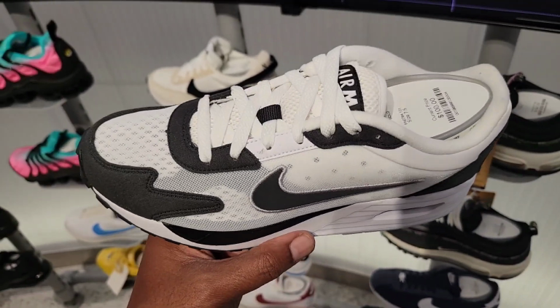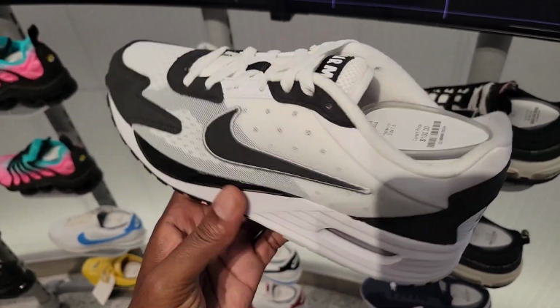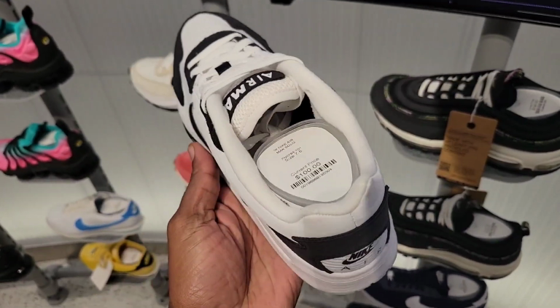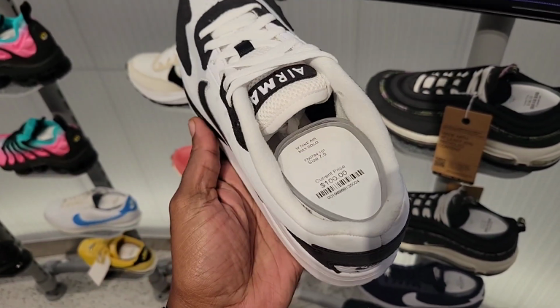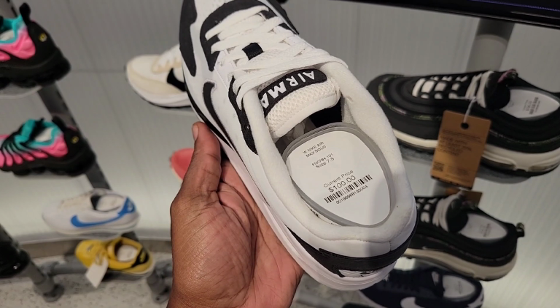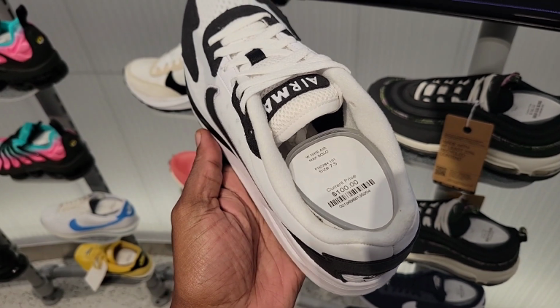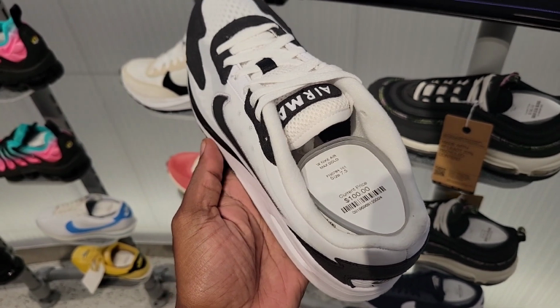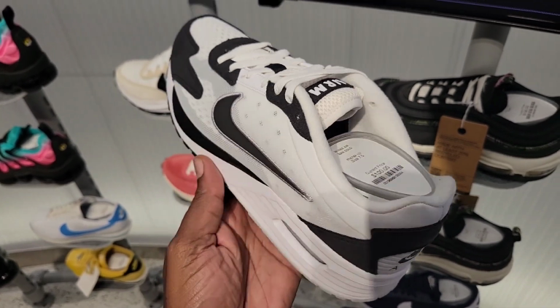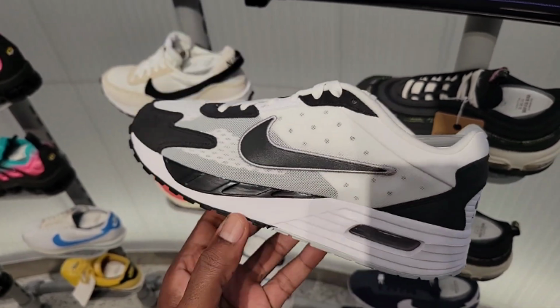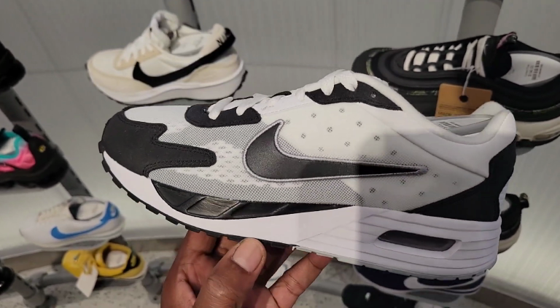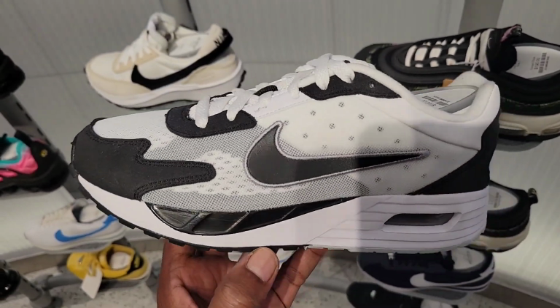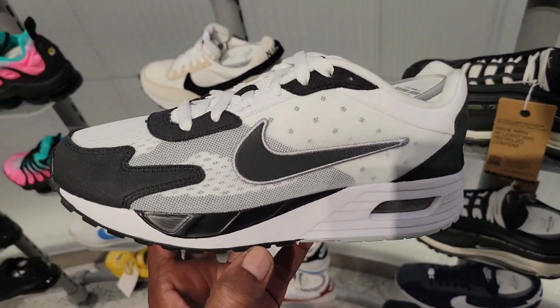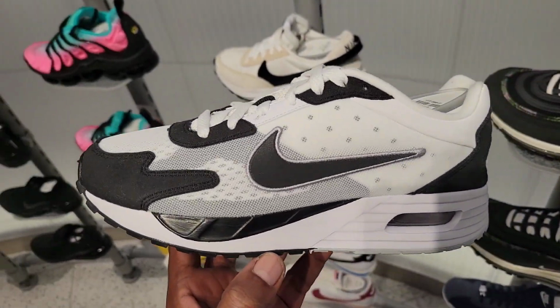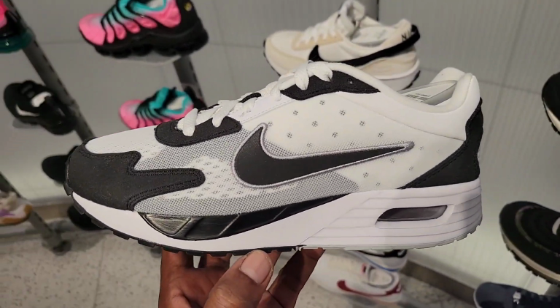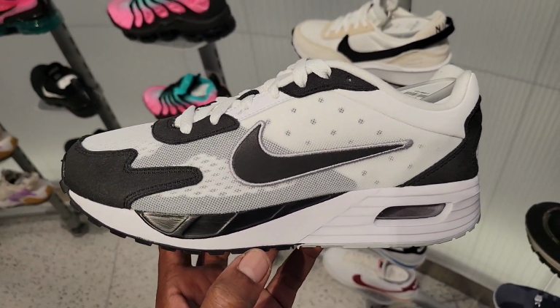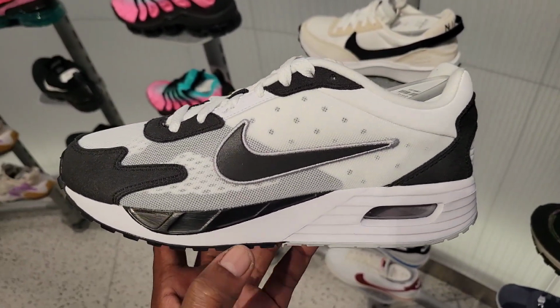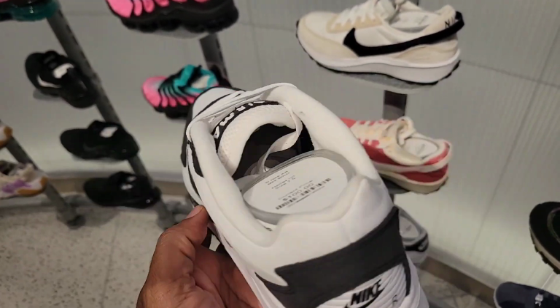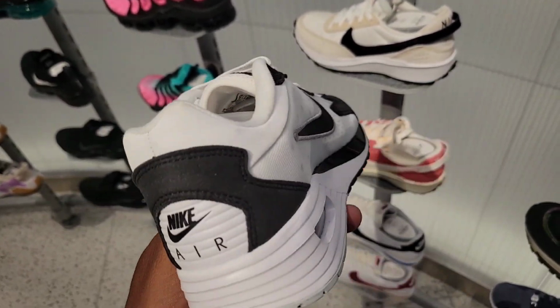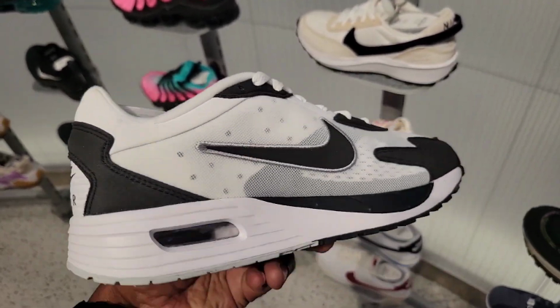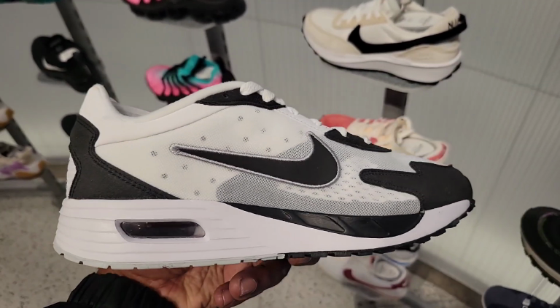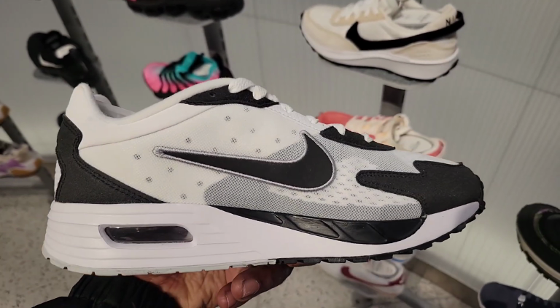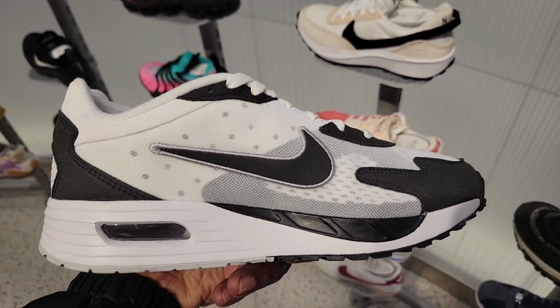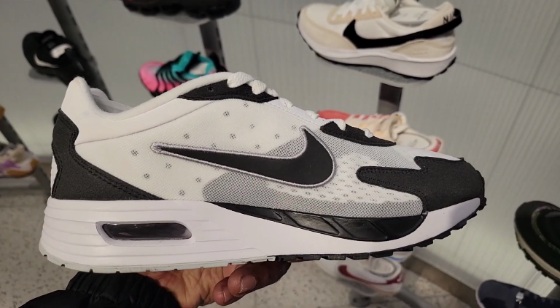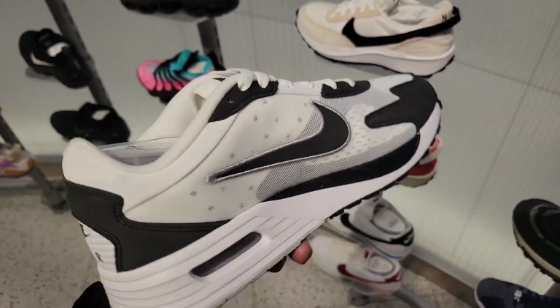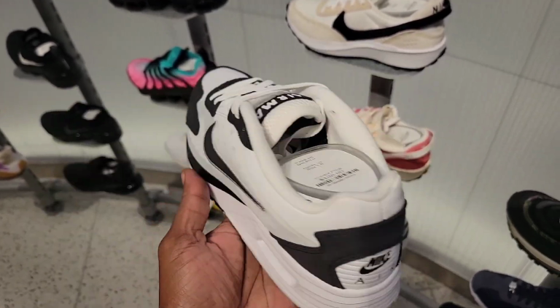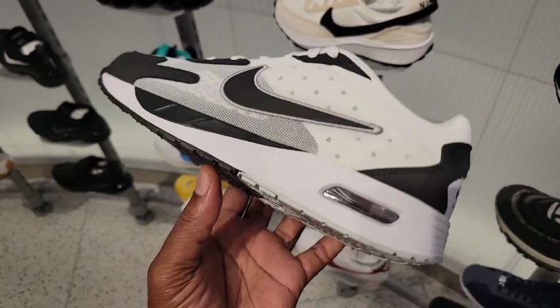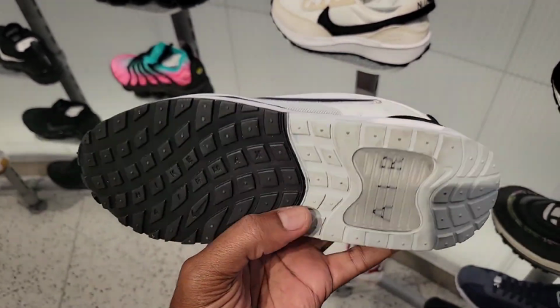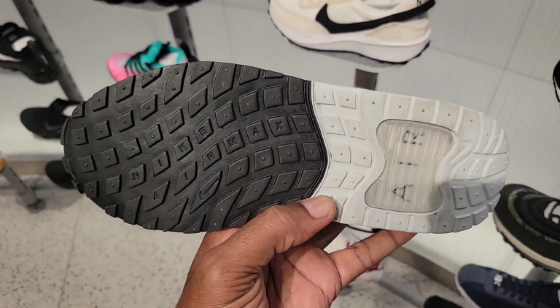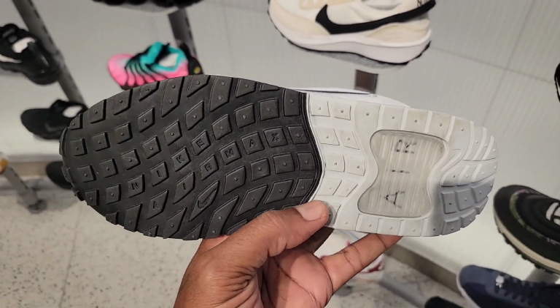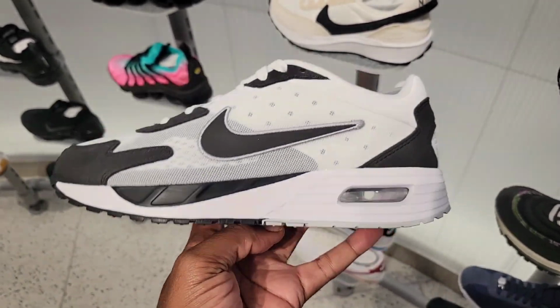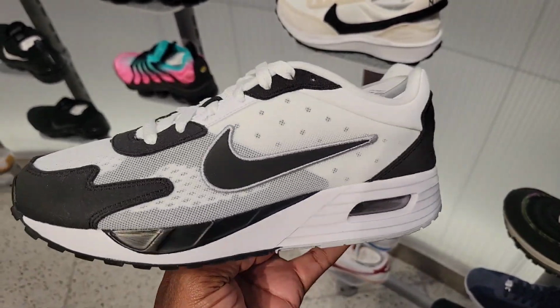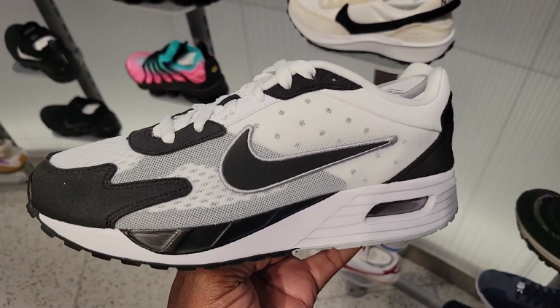First time seeing the Air Max Solo. Been seeing it in a few colorways, but this is the first time seeing it in black and white. Pretty clean color combination on these.